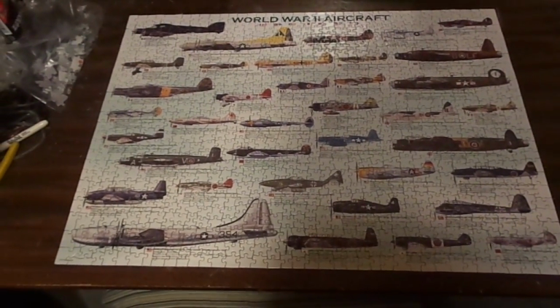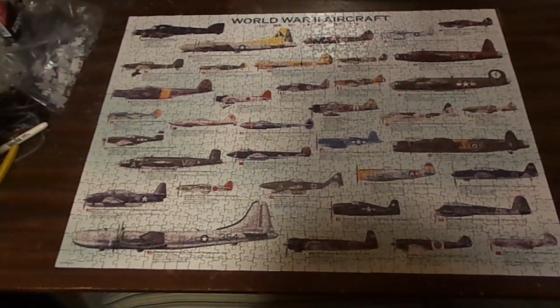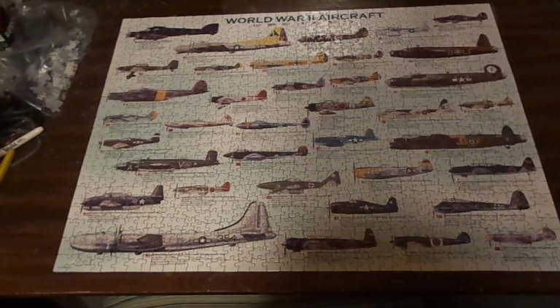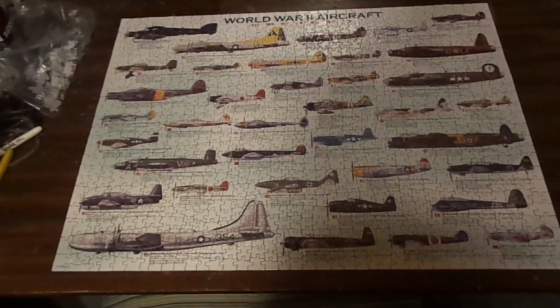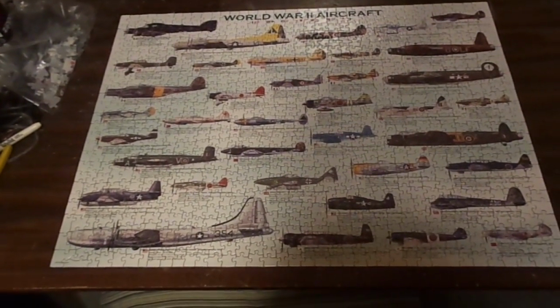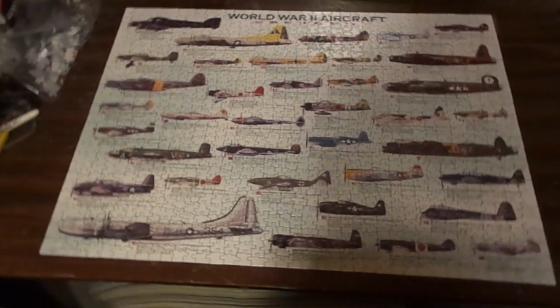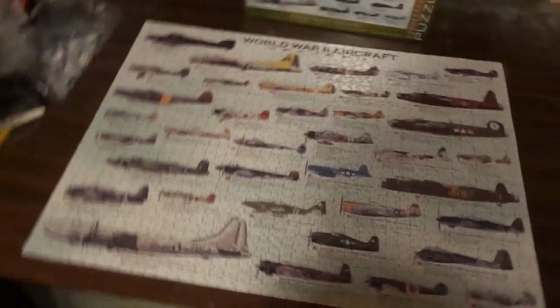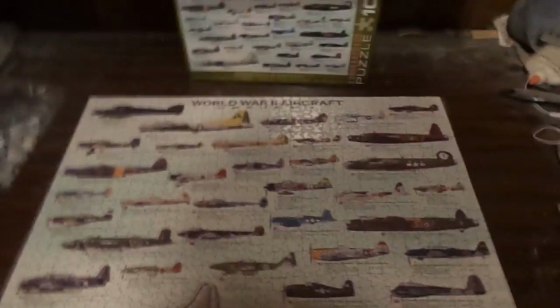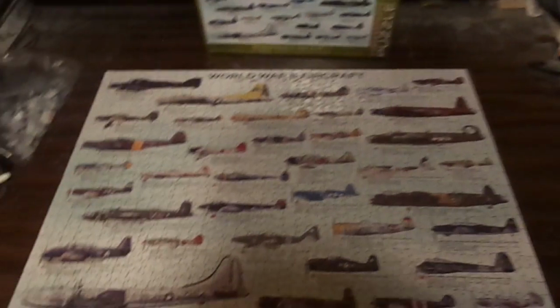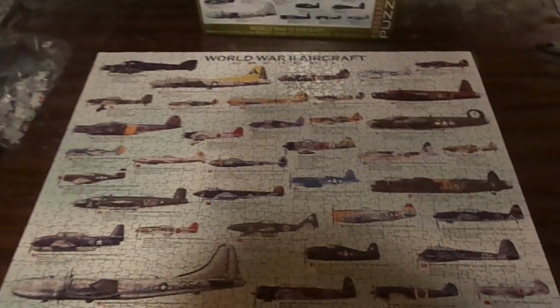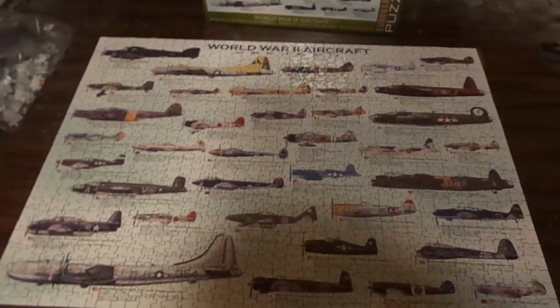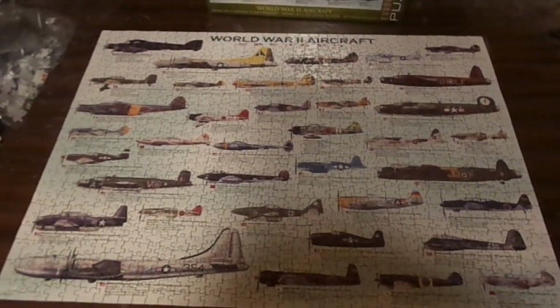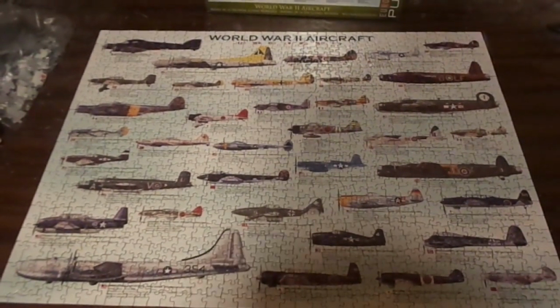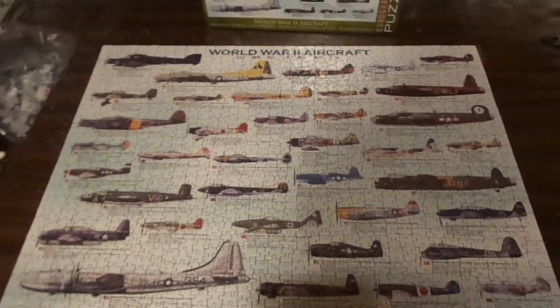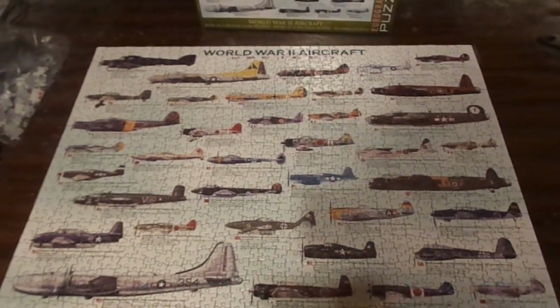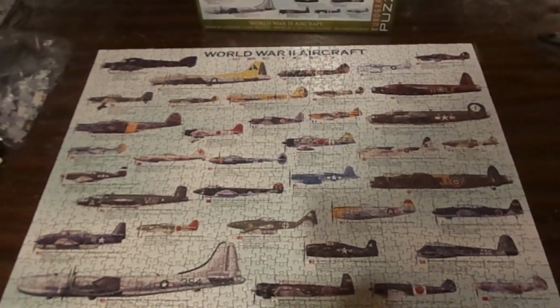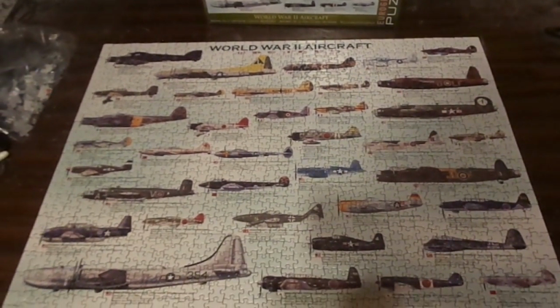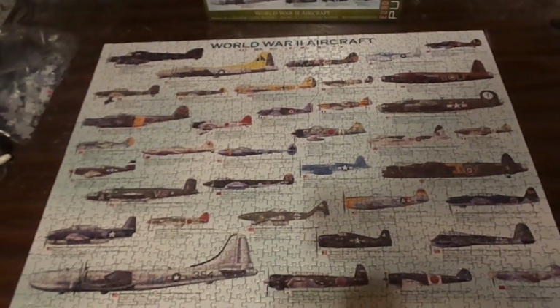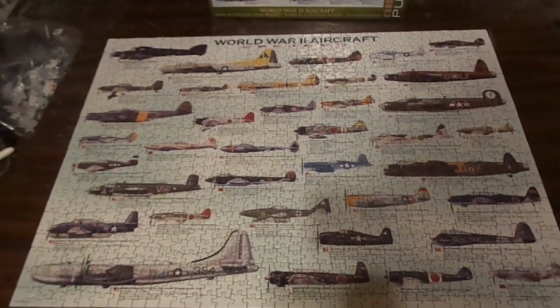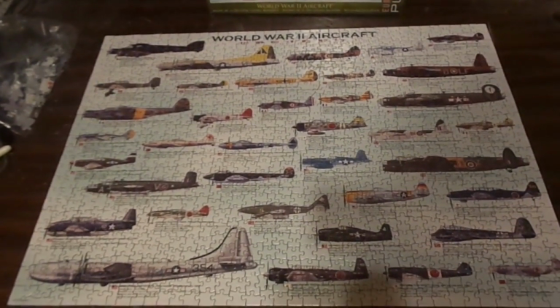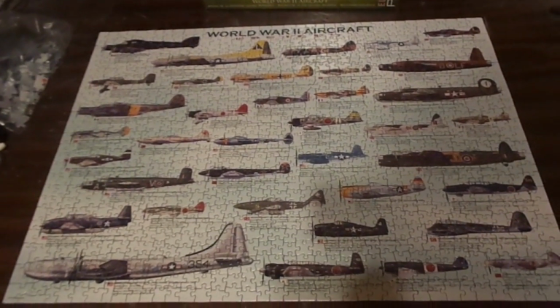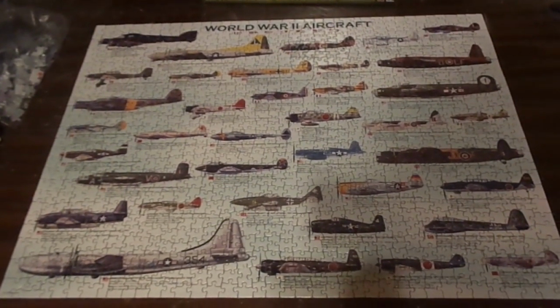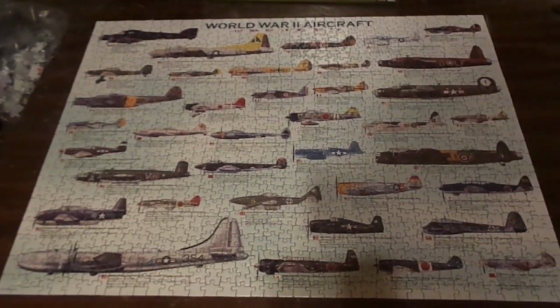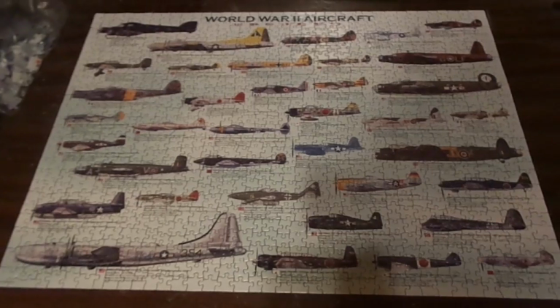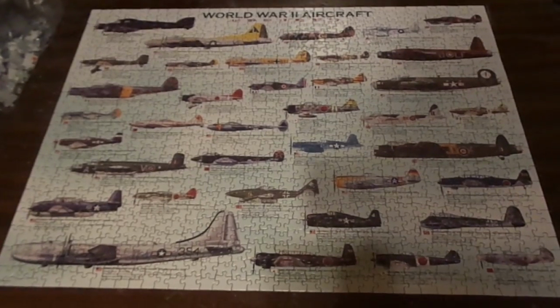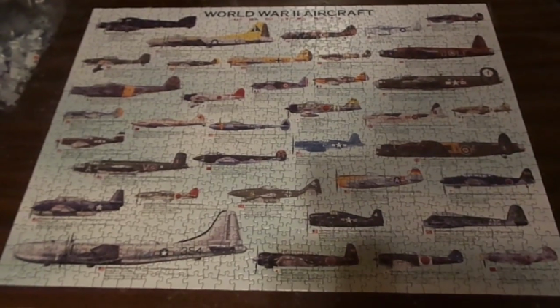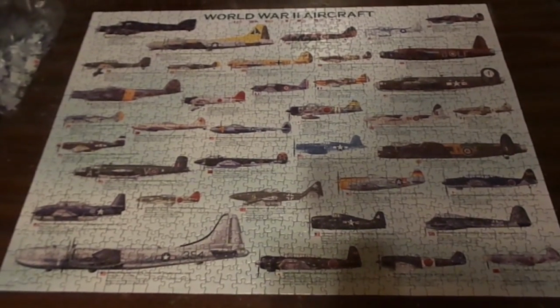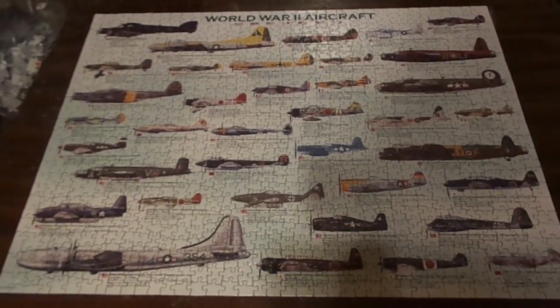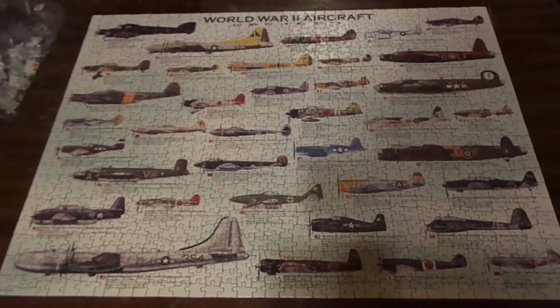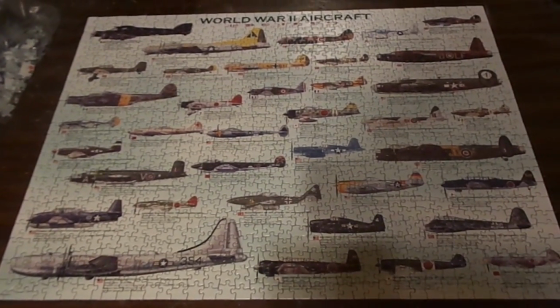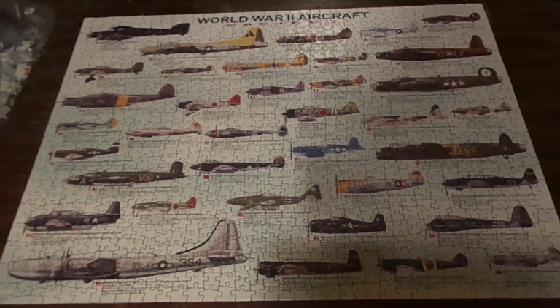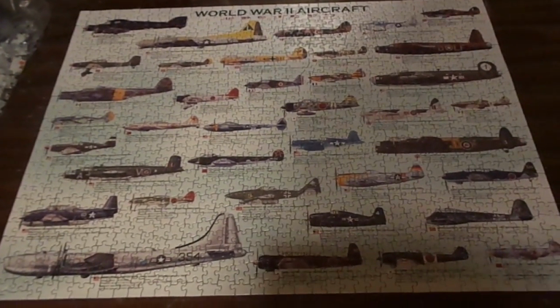And that's all I've got to say. Not only that, I'm showing you this puzzle that I recently completed — it's a whole entire puzzle of a lot of World War II aircraft.